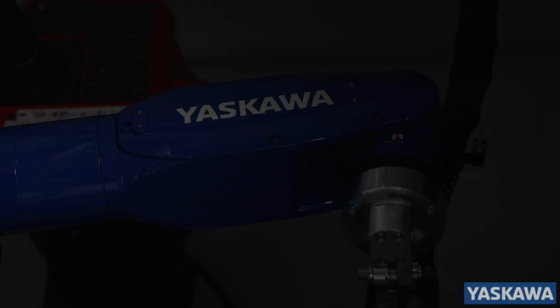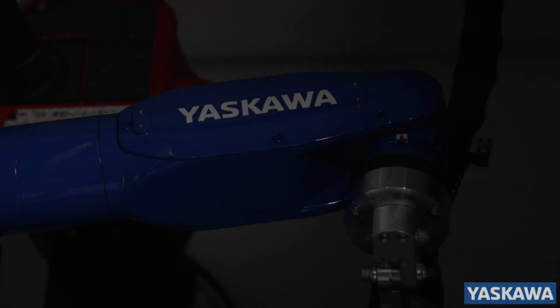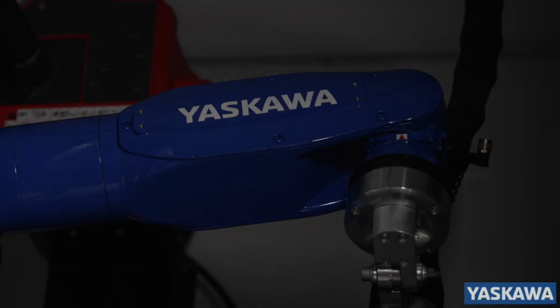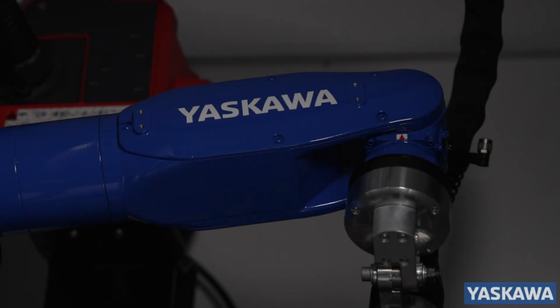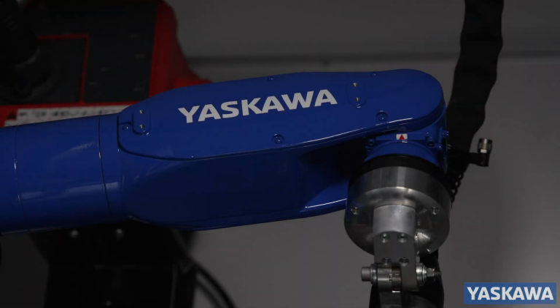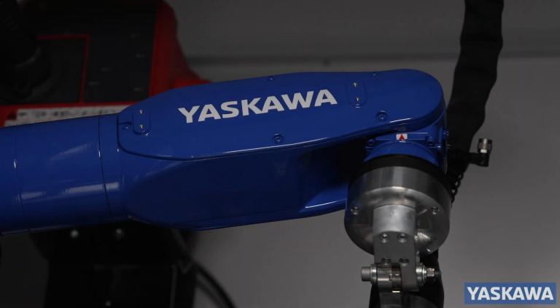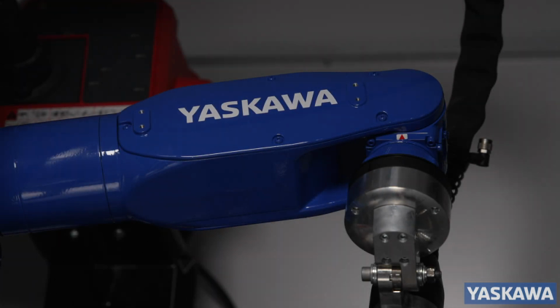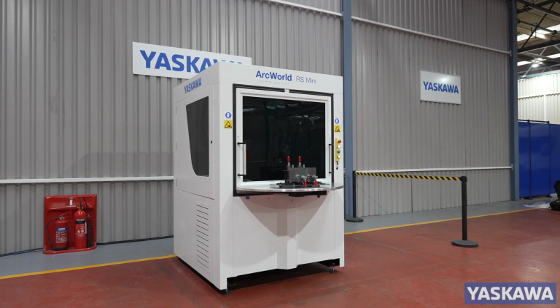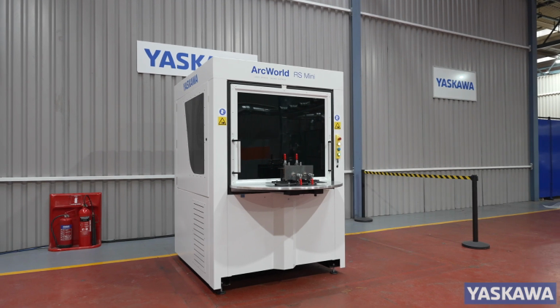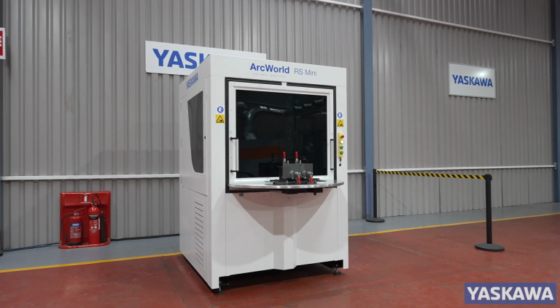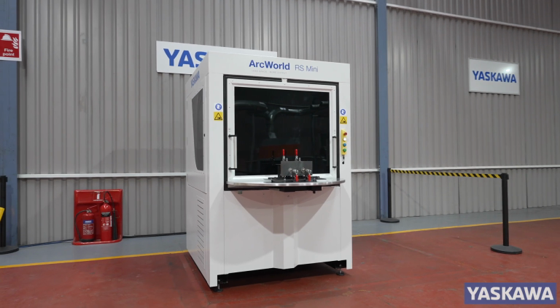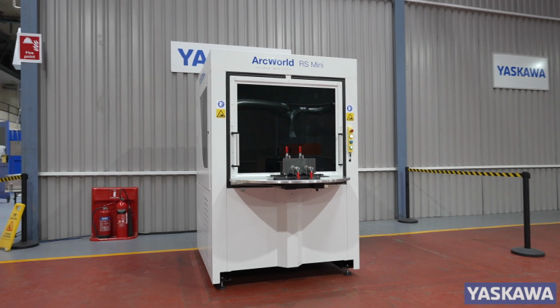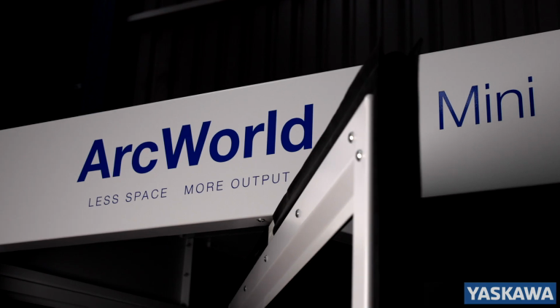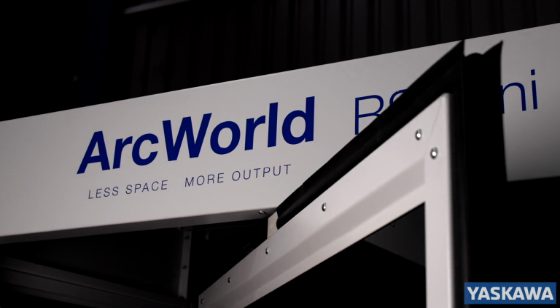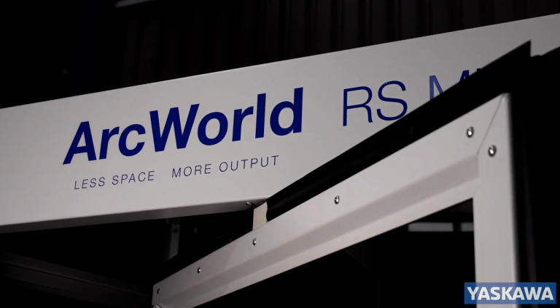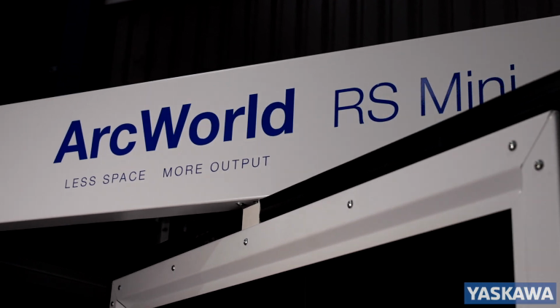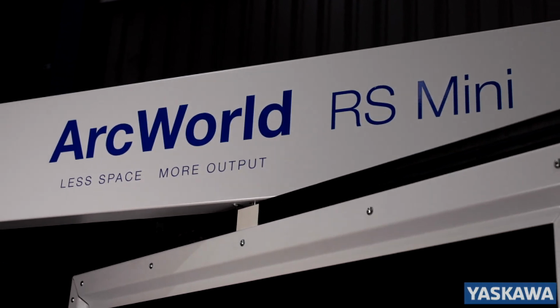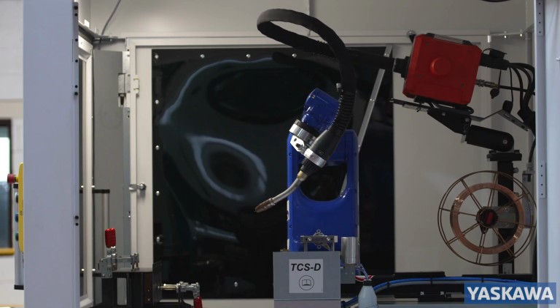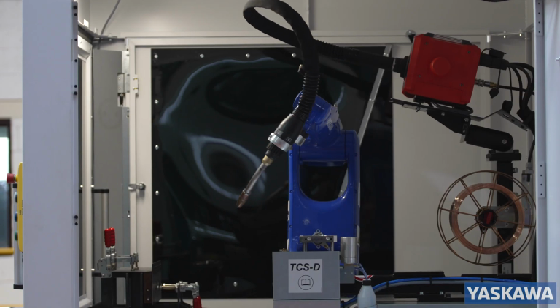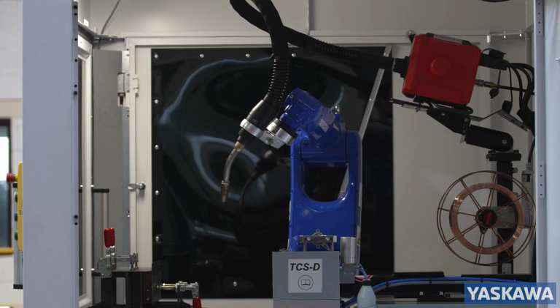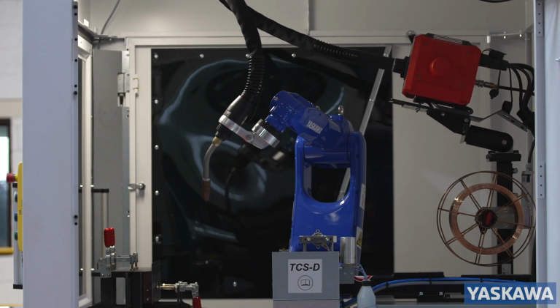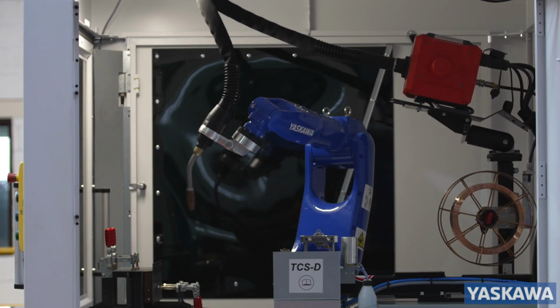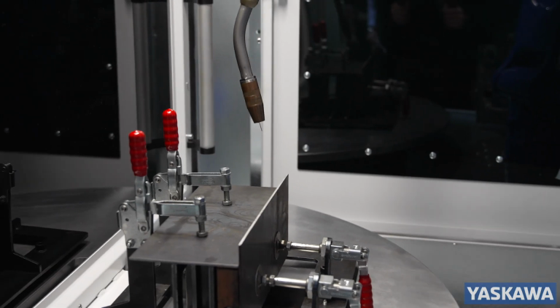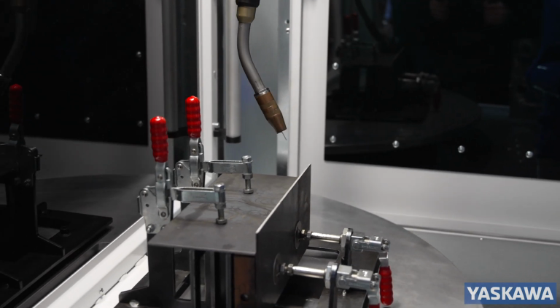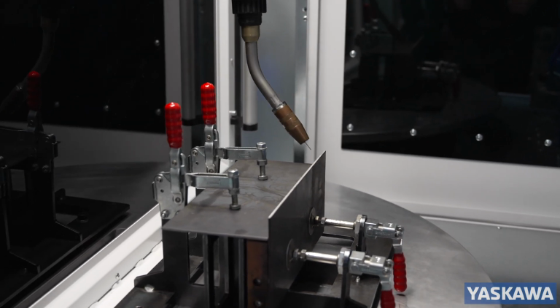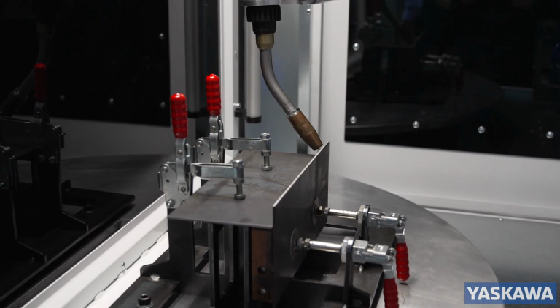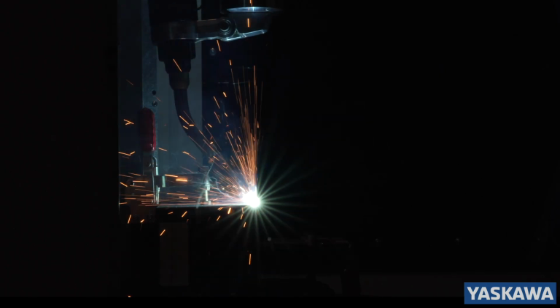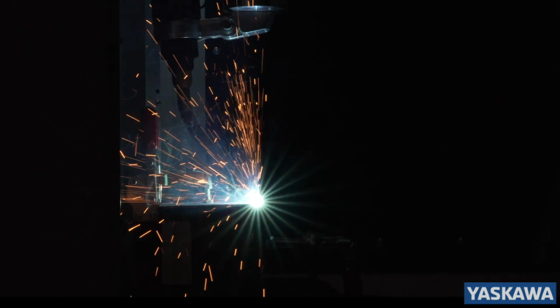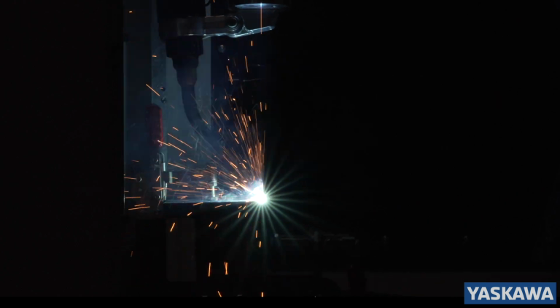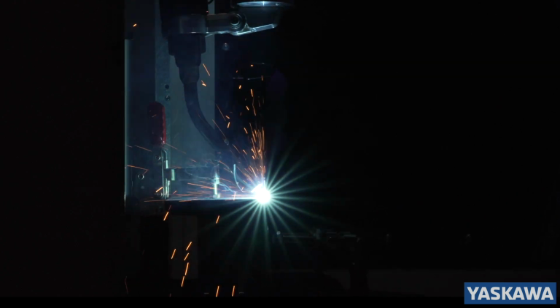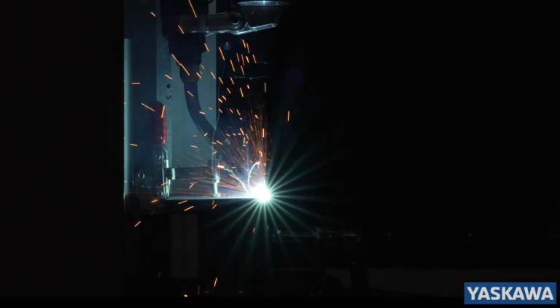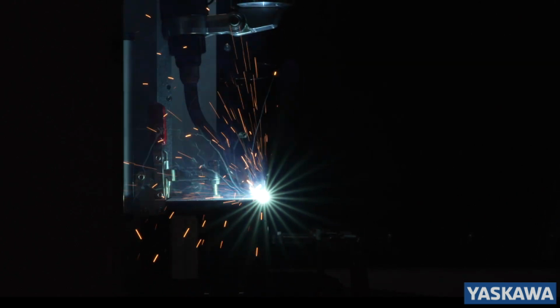Introducing the ArcWorld RS, the compact welding workcell designed for general fabricators with high volume production needs. Typically over 300% more efficient than a single manual welder.